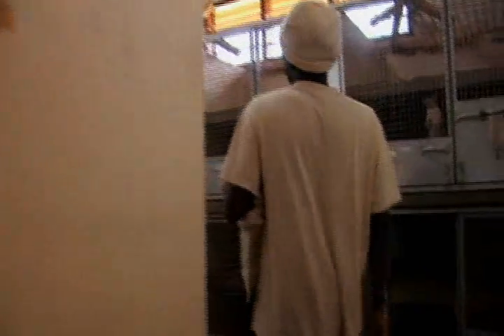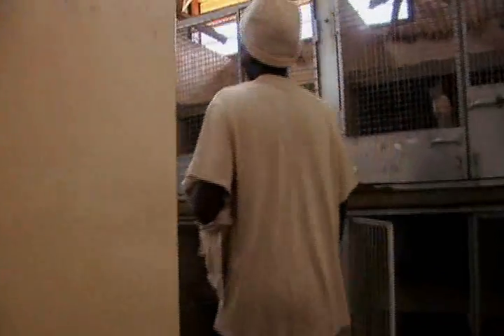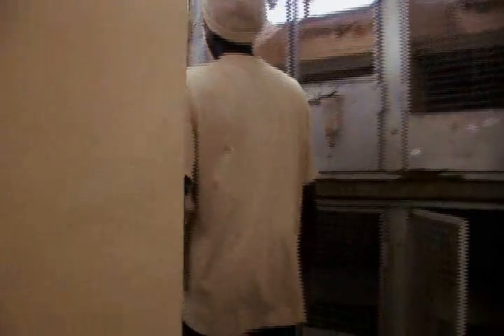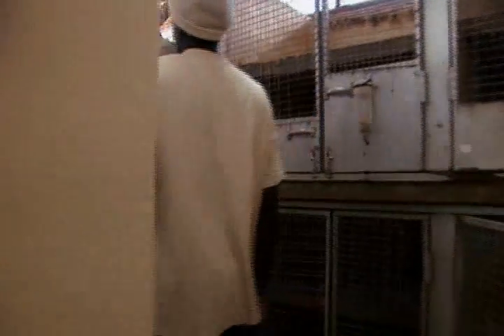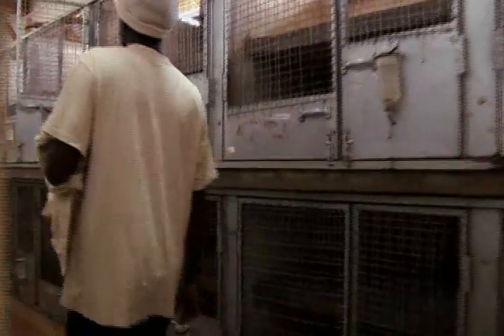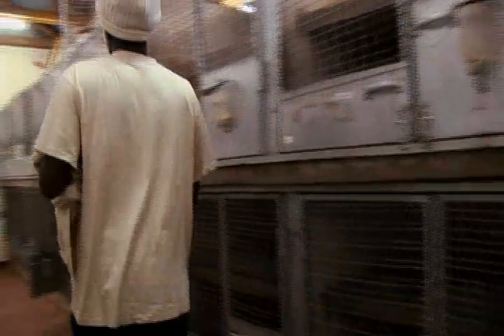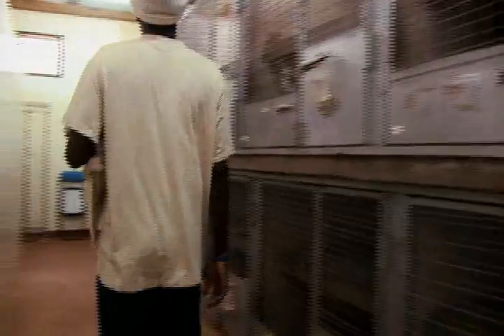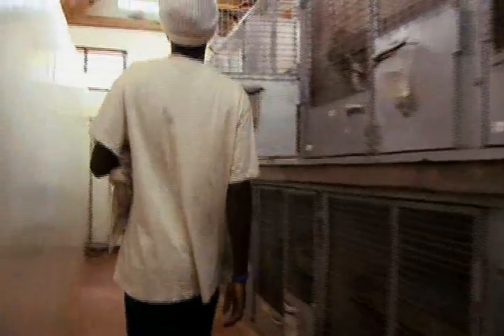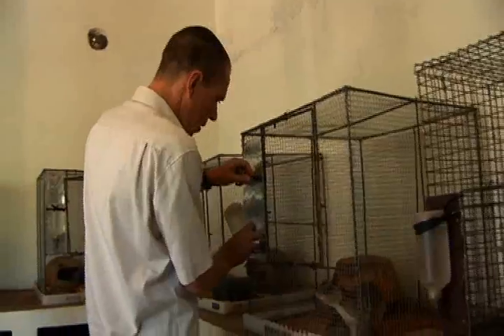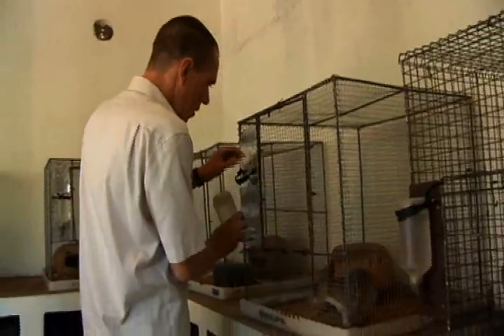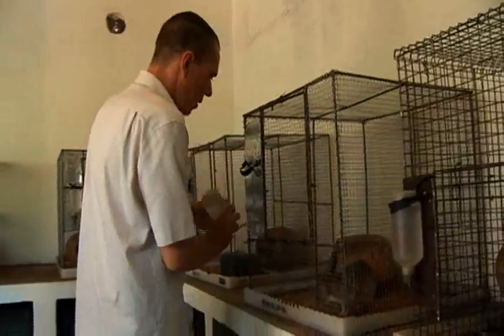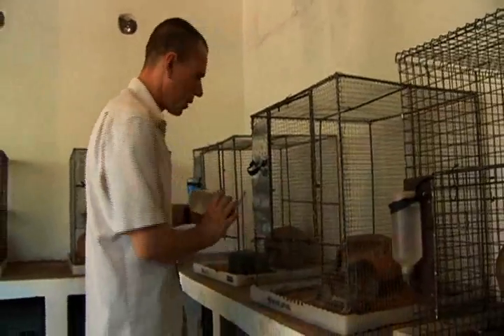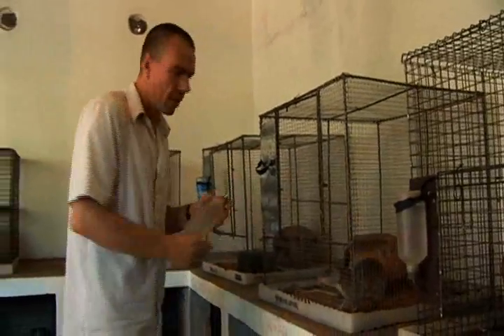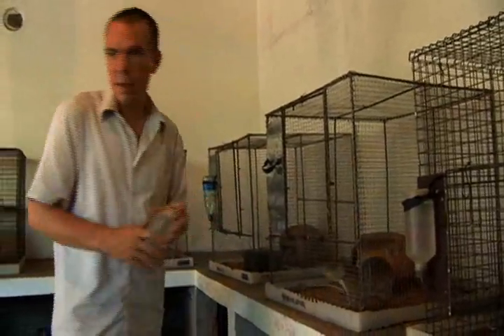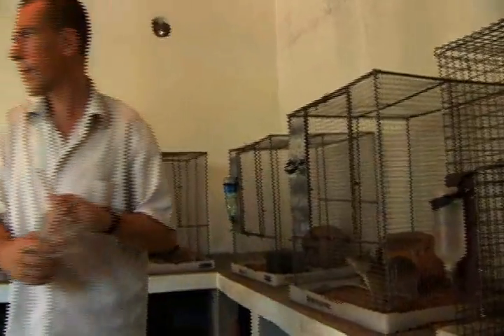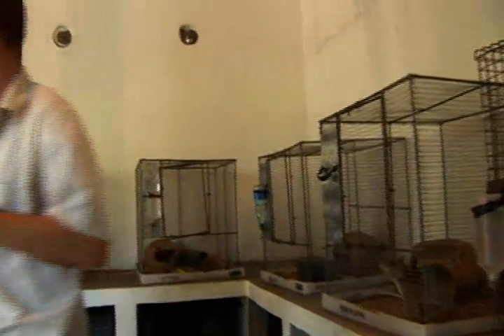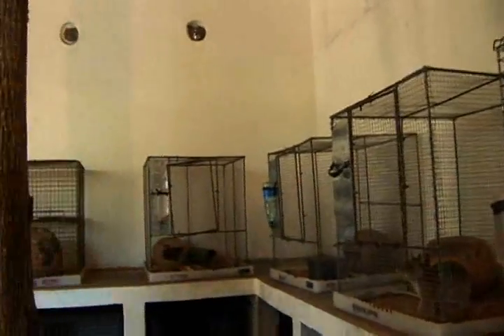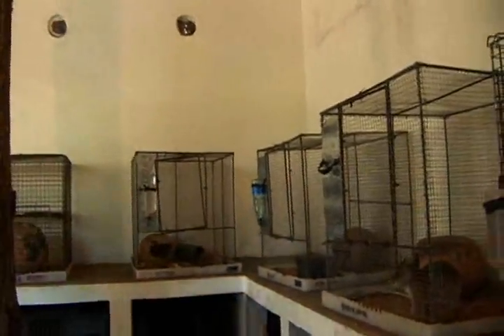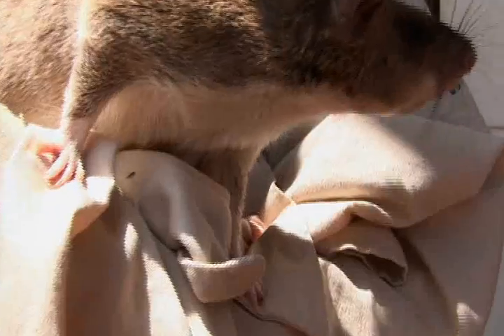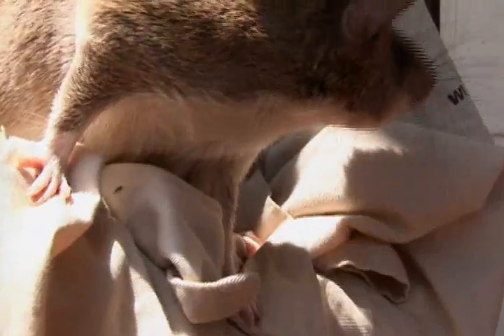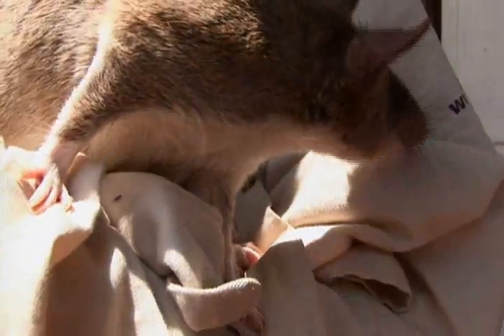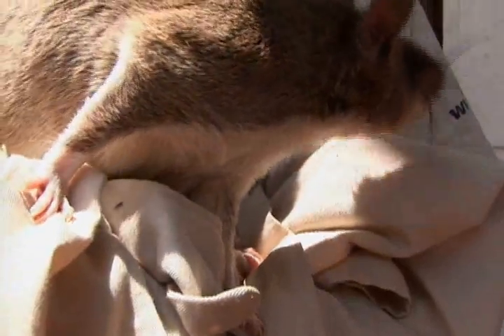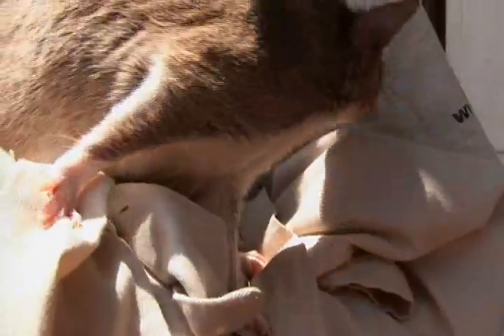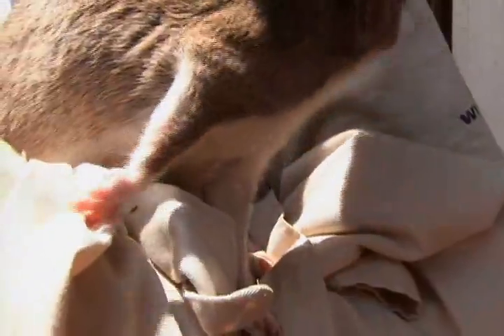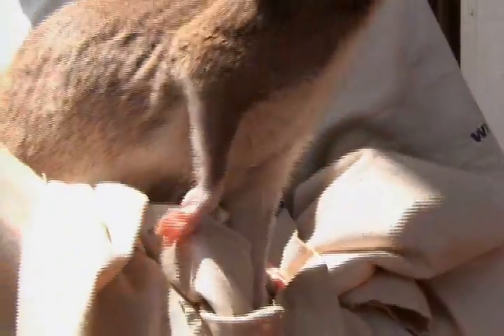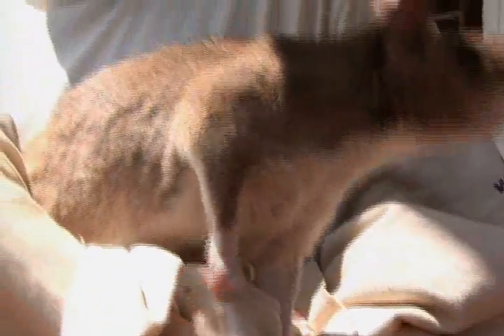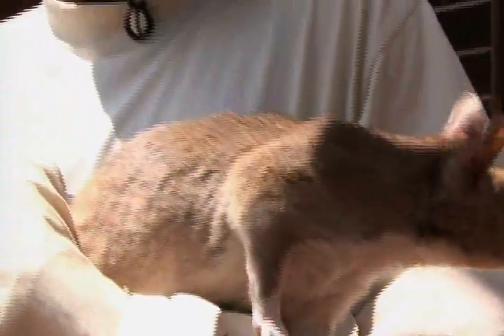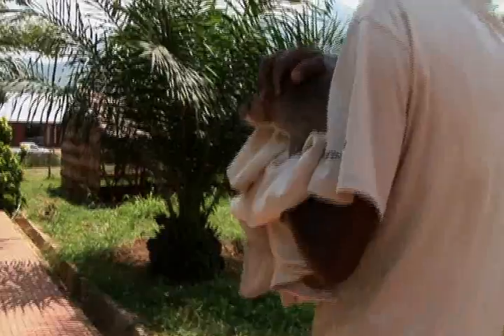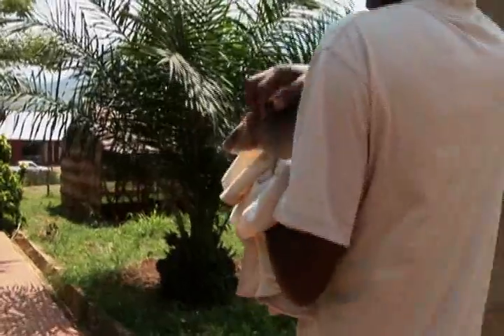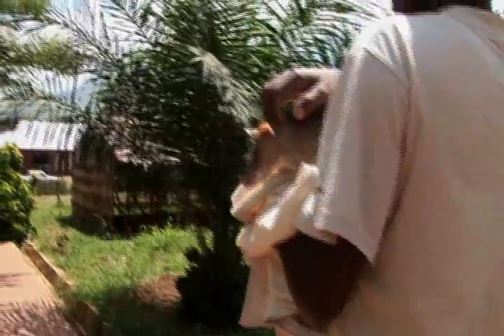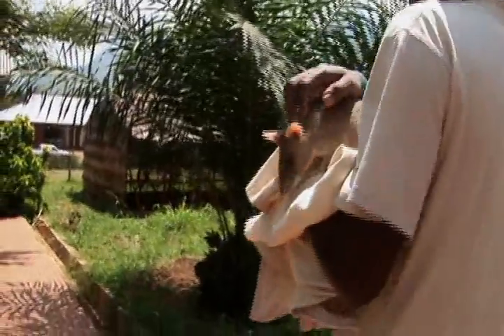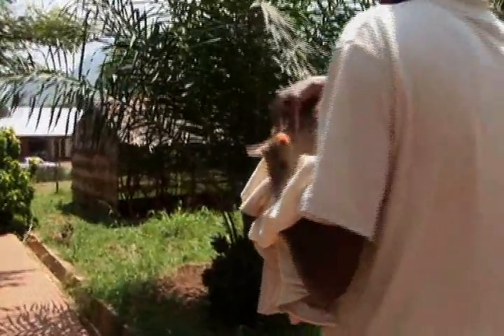Bart set up a research lab in Africa and collected hundreds of African giant pouch rats — a big, sociable, cuddly rat that's easy to train, using a very simple technique.